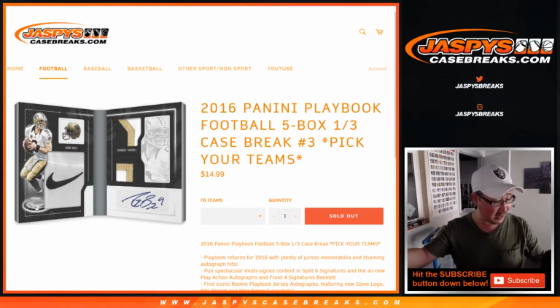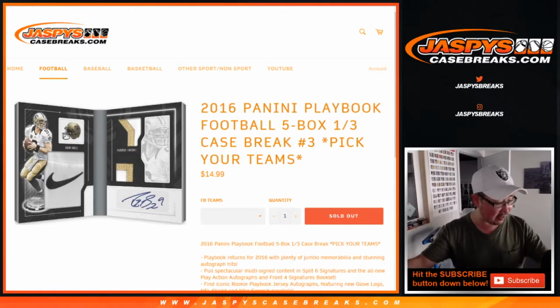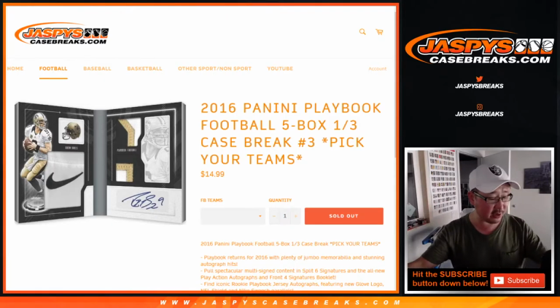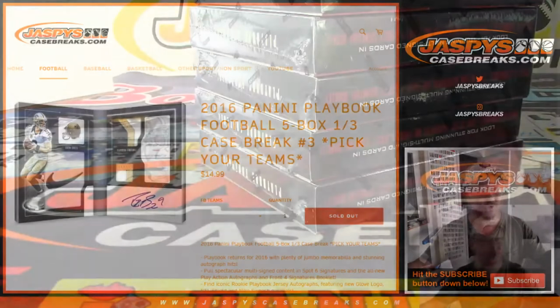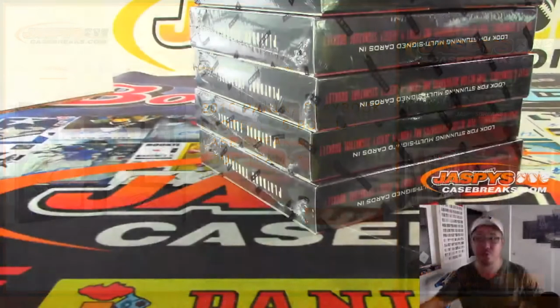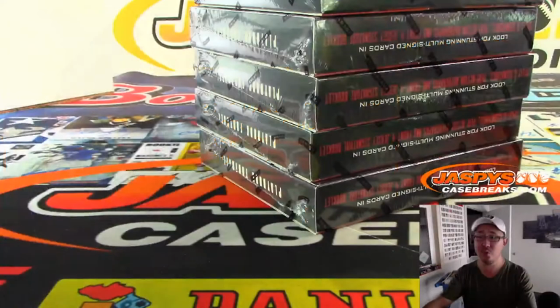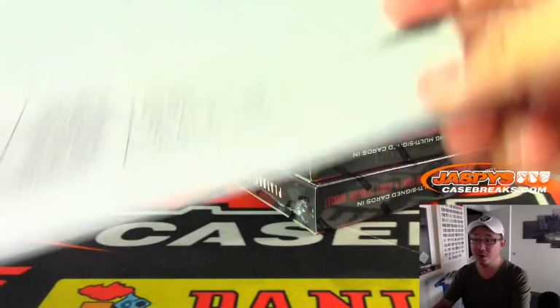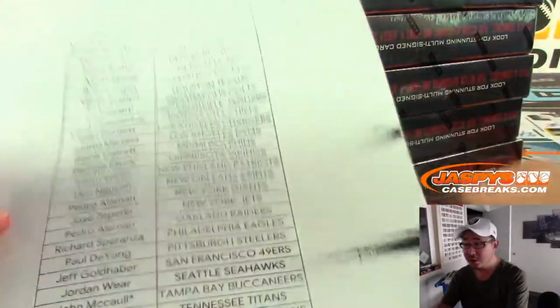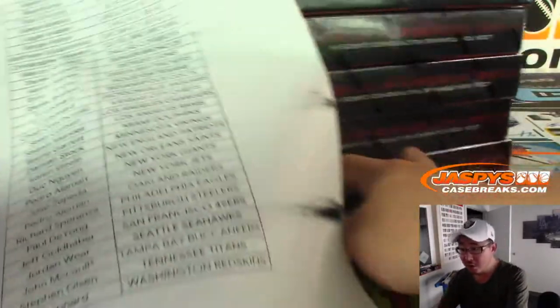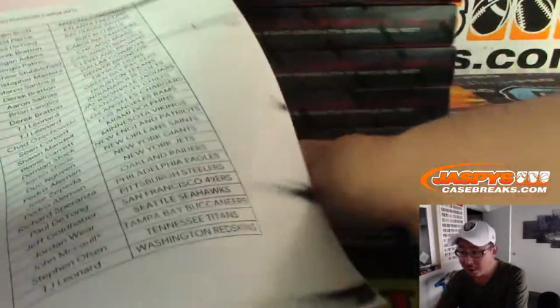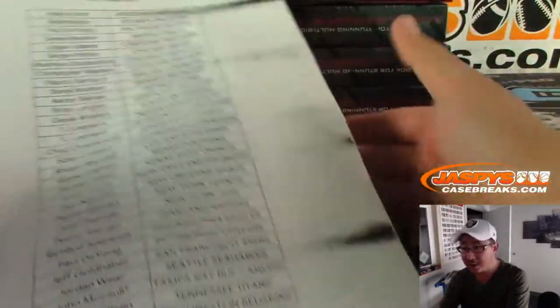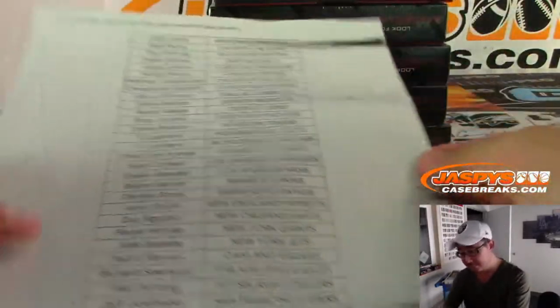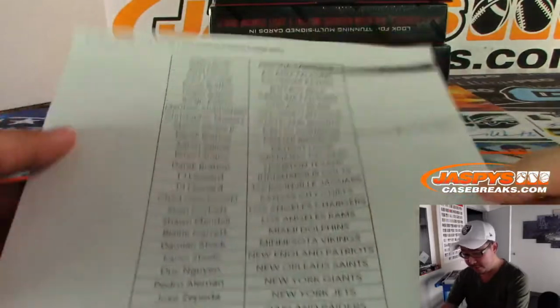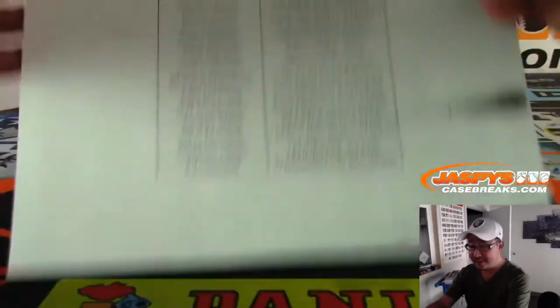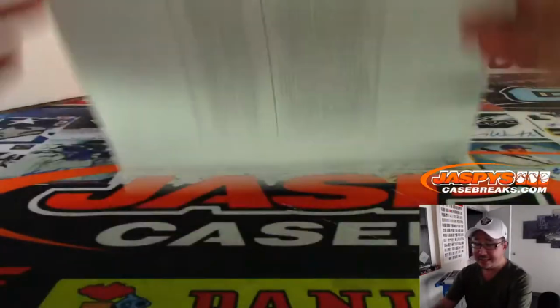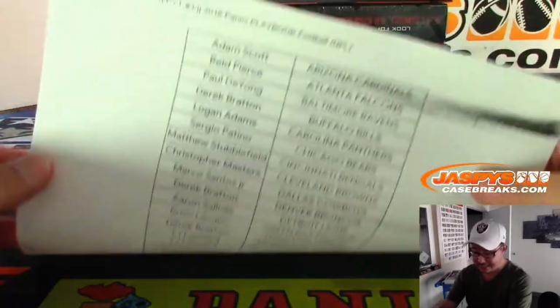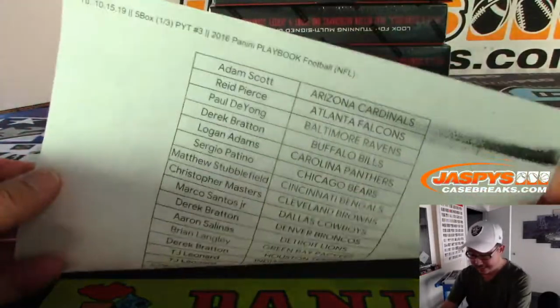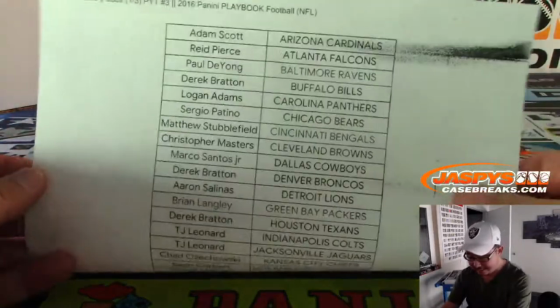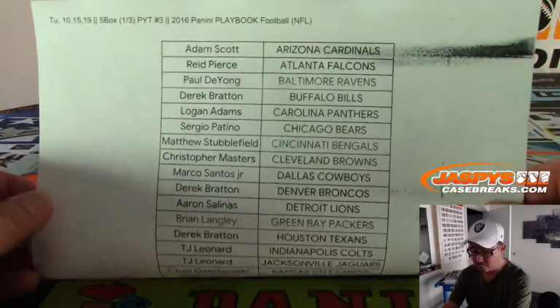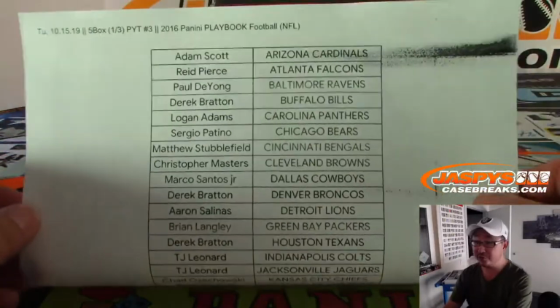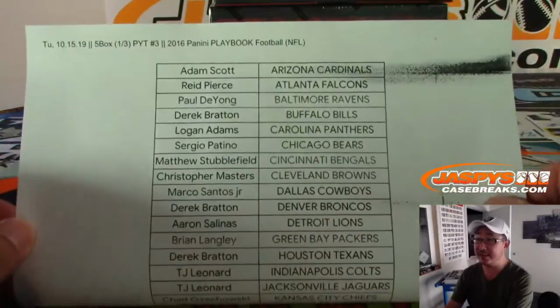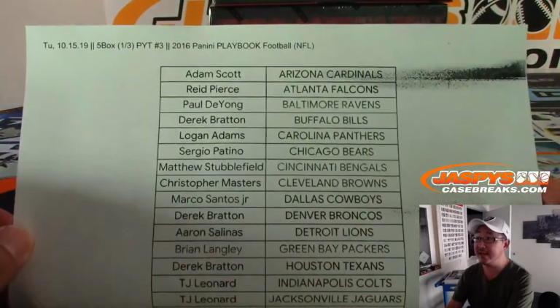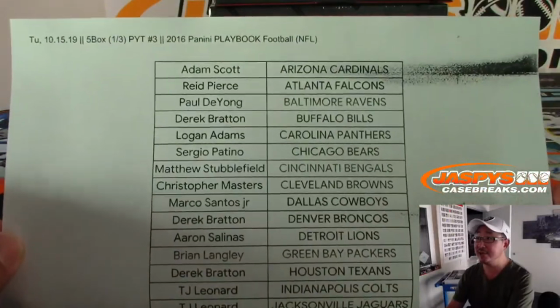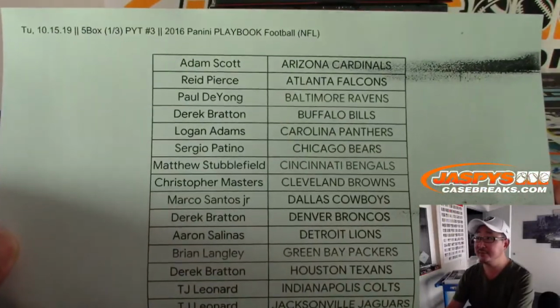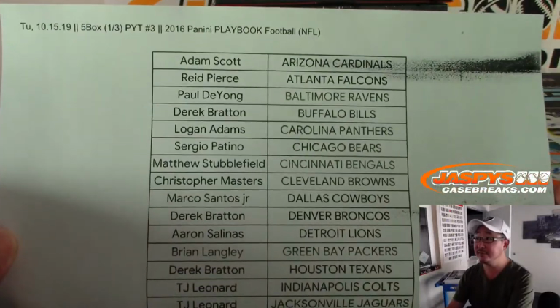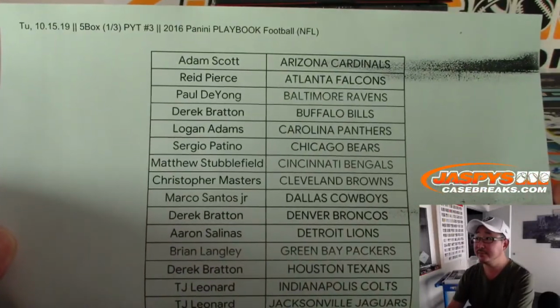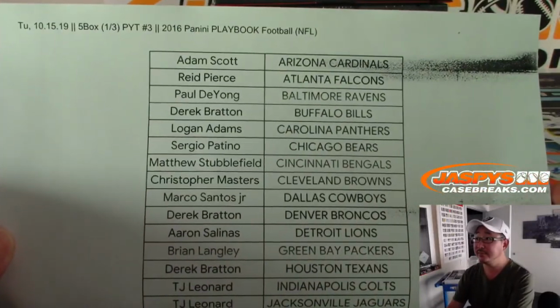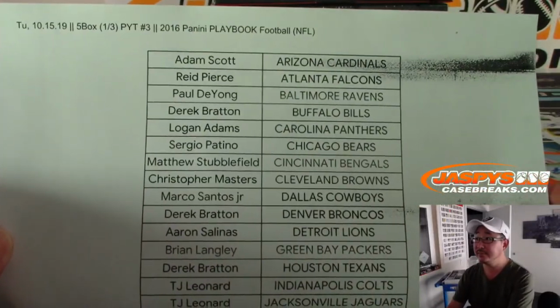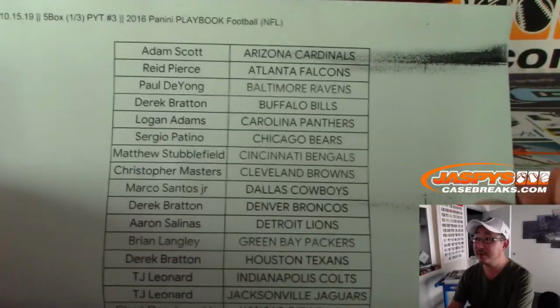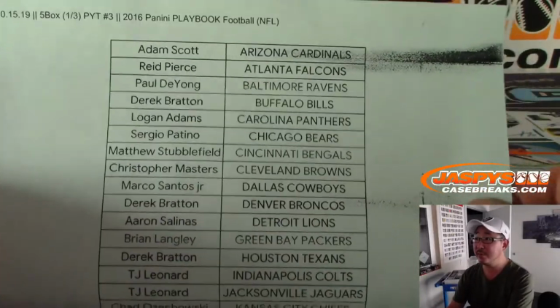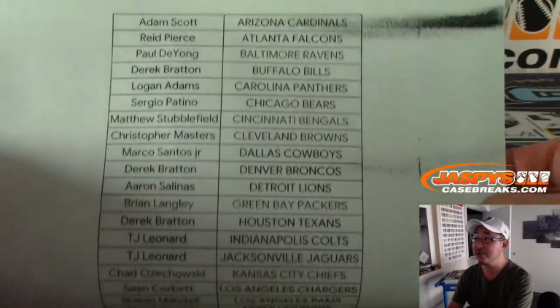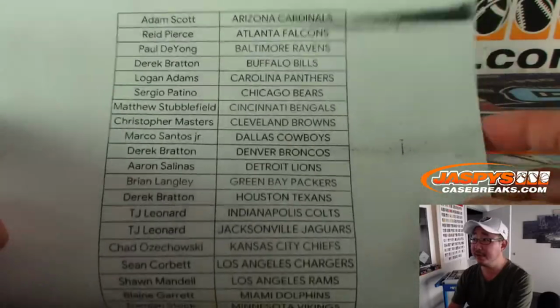Big thank you to all of these folks for getting into the action. Appreciate it.